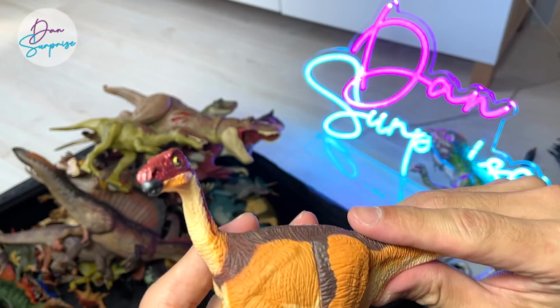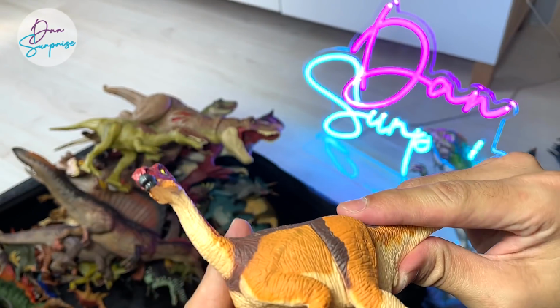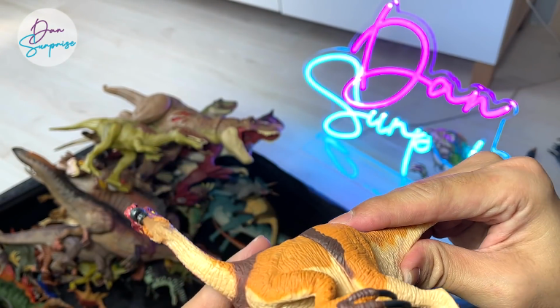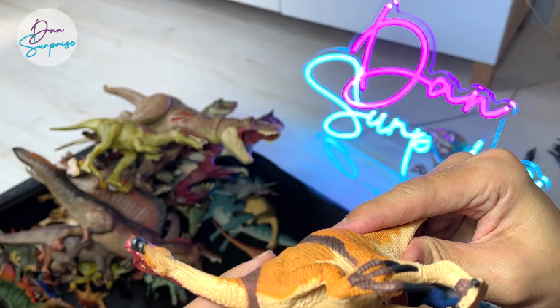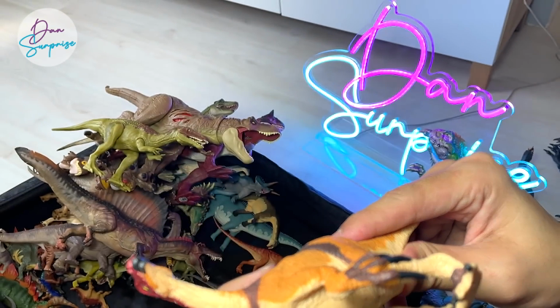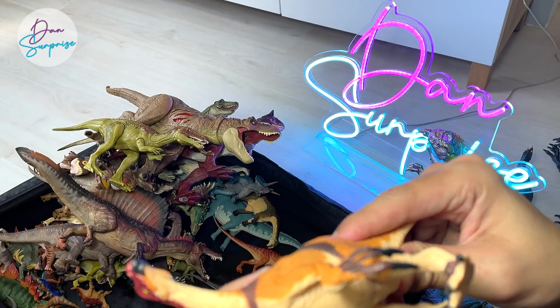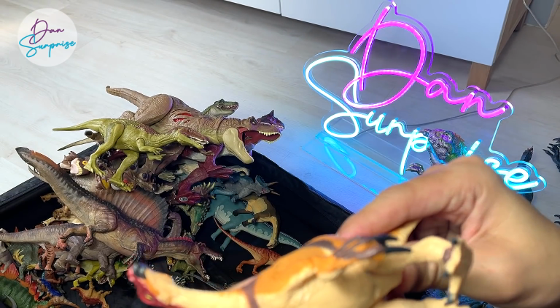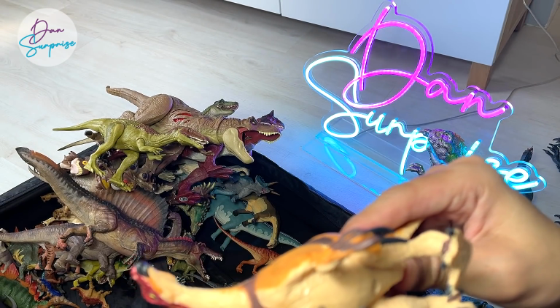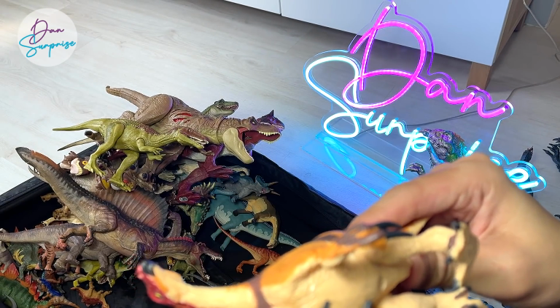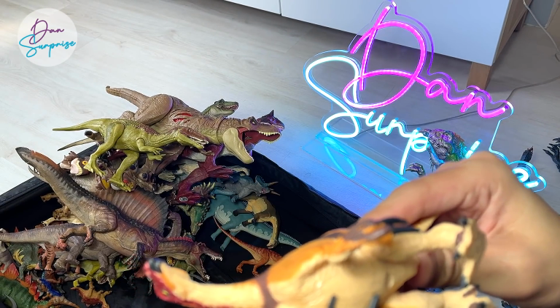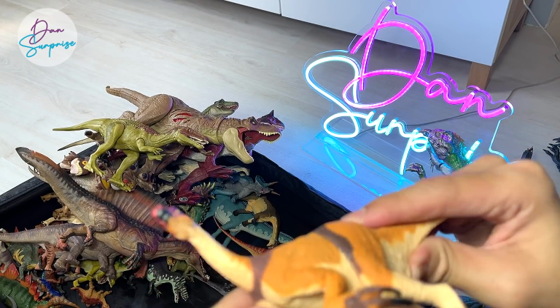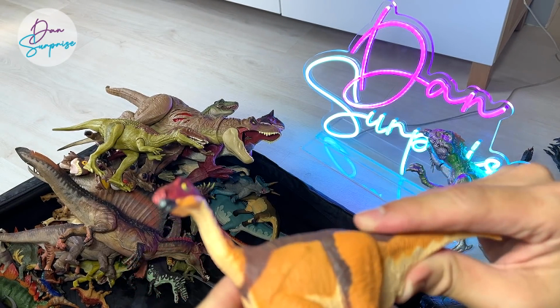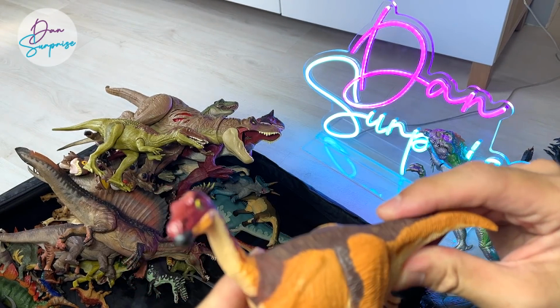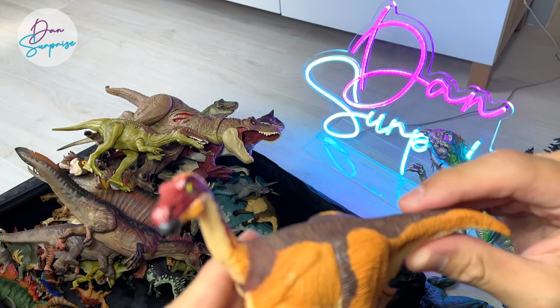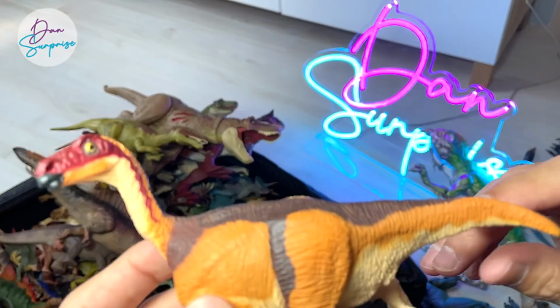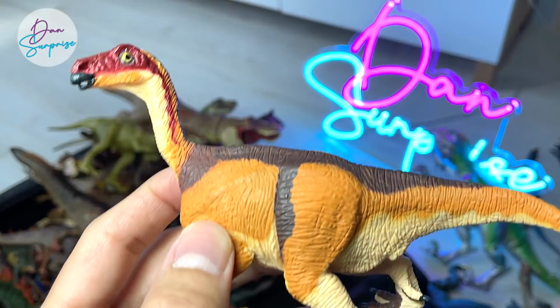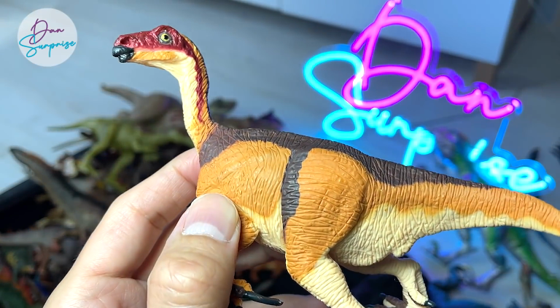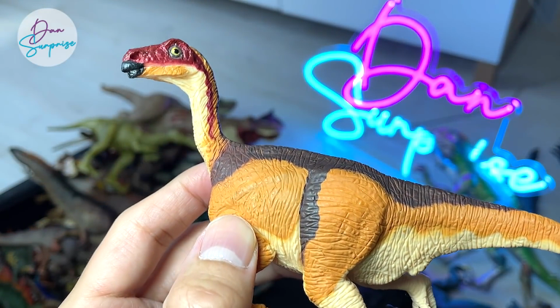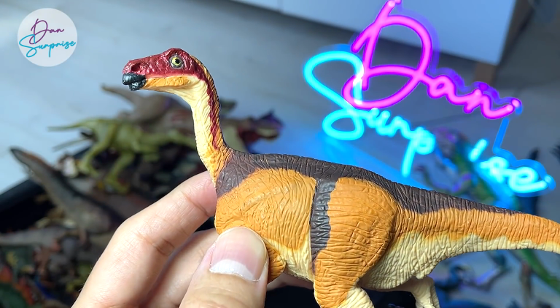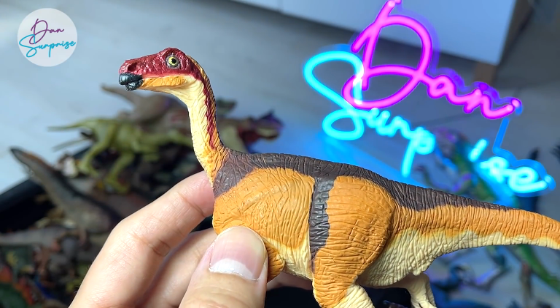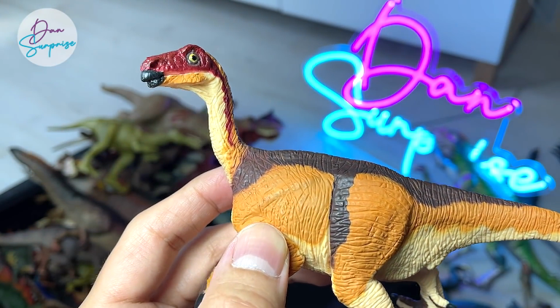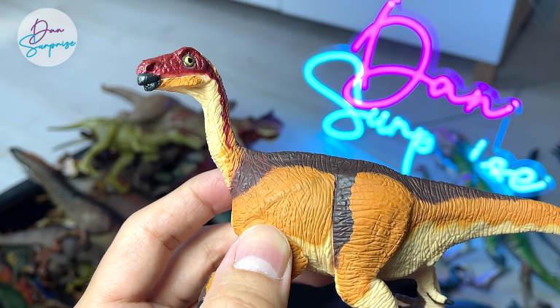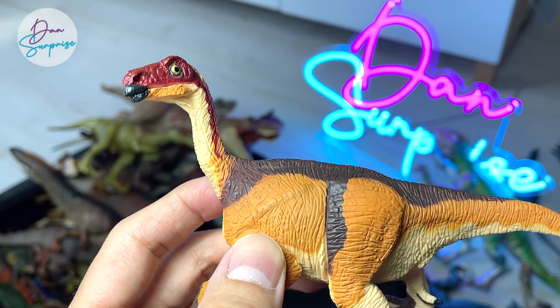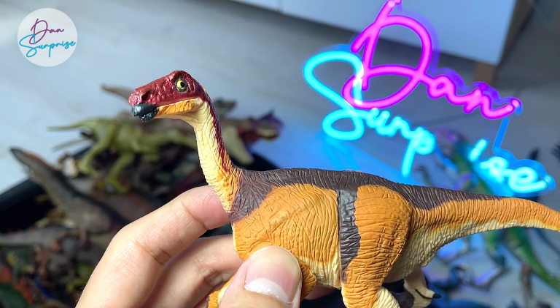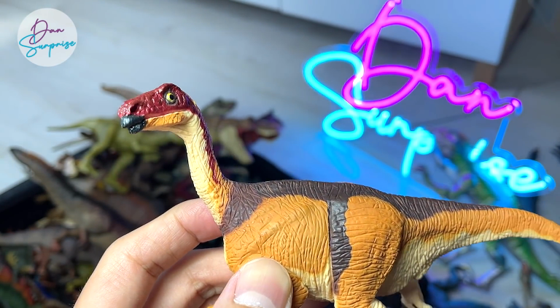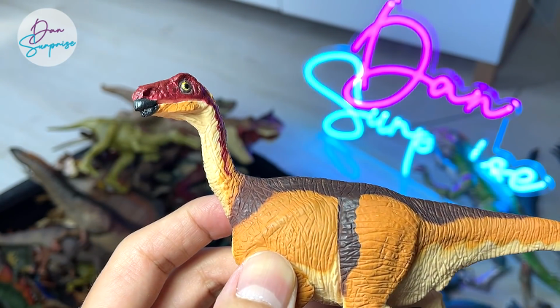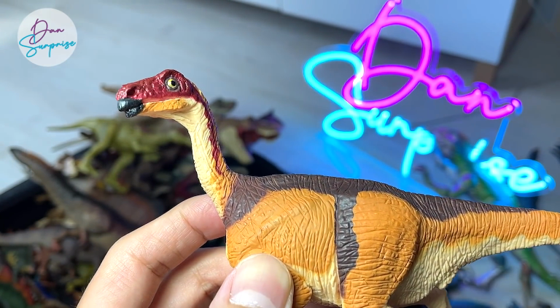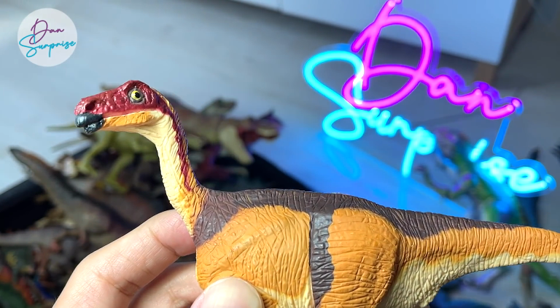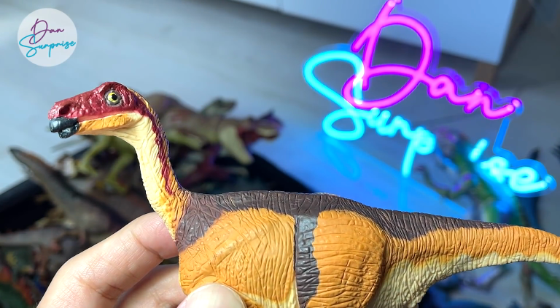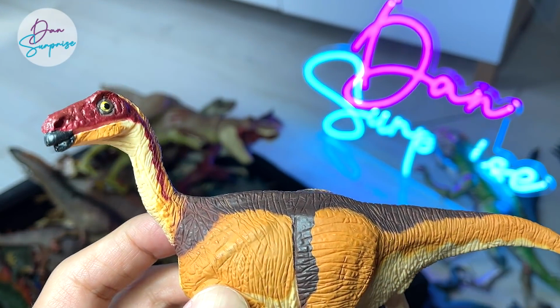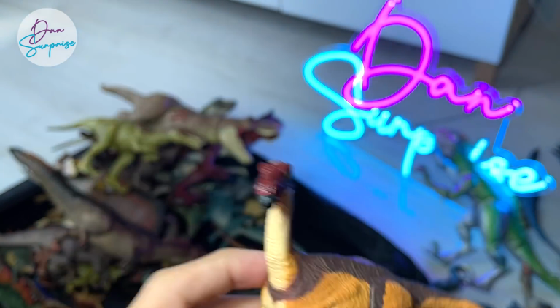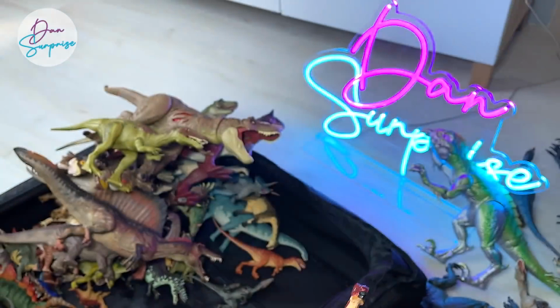I'm not too sure what this is — this is a Therizinosaurus or a sub-species of a Therizinosaurus. If you guys know, please help me out down below.